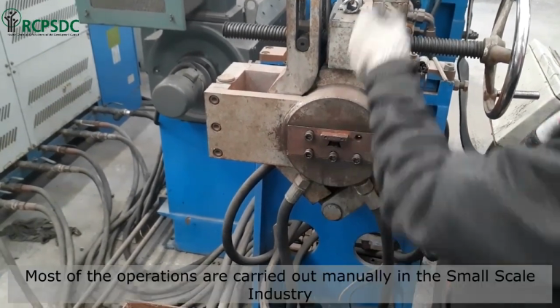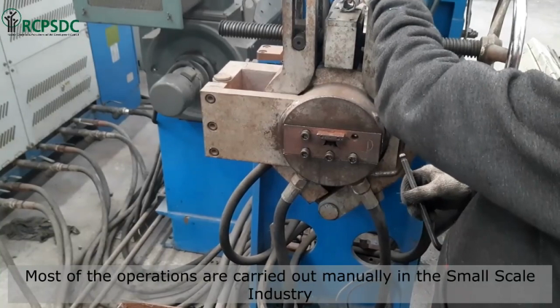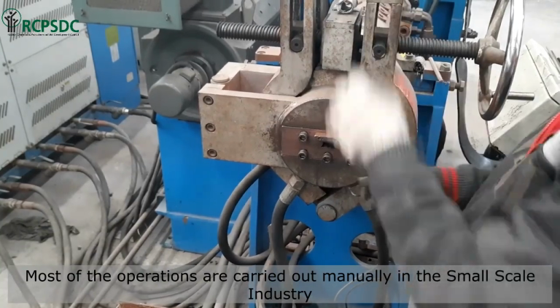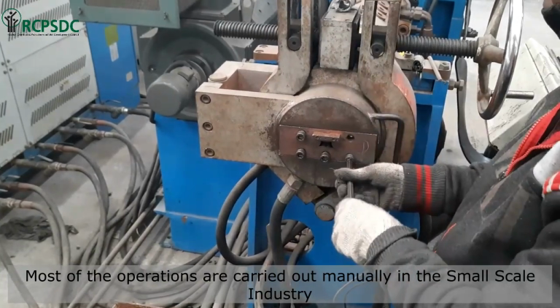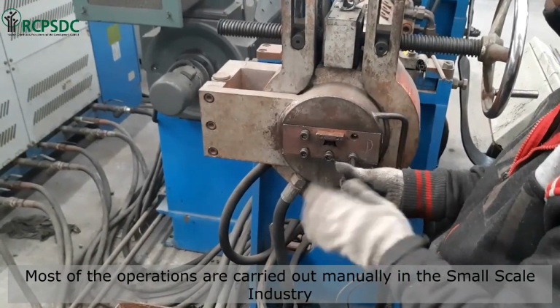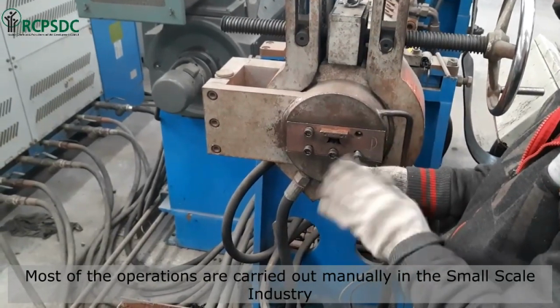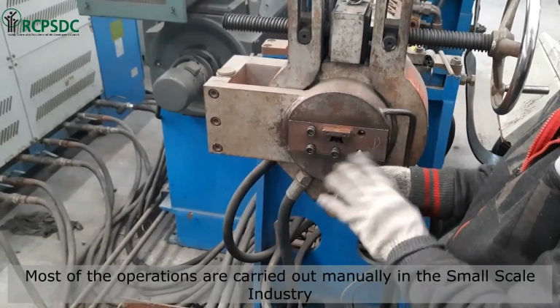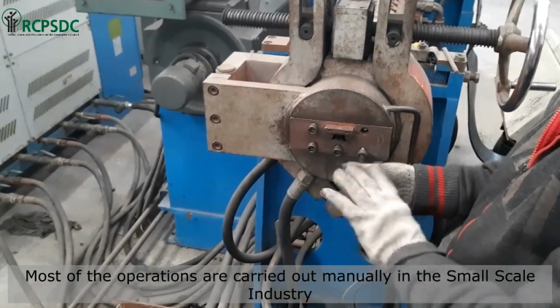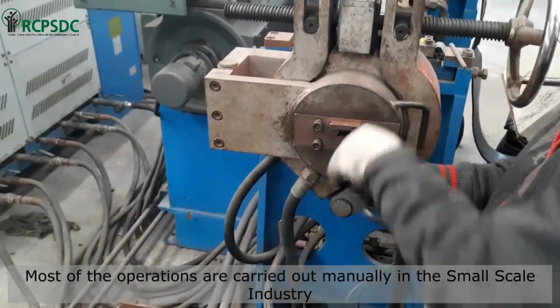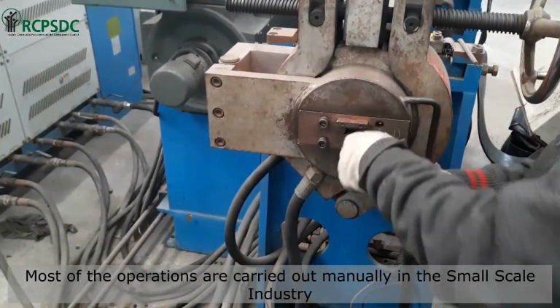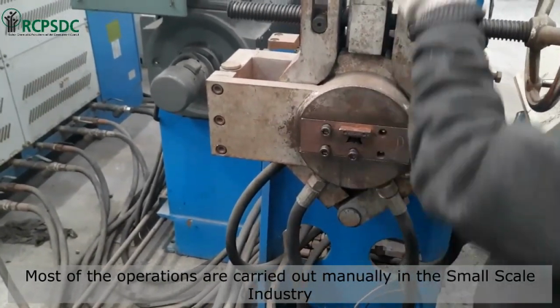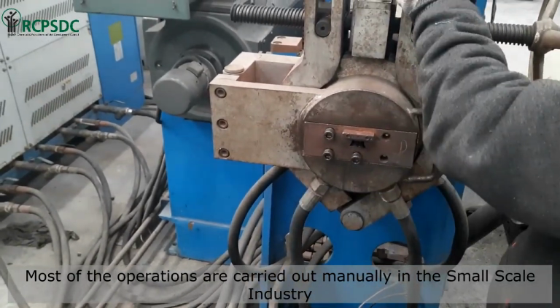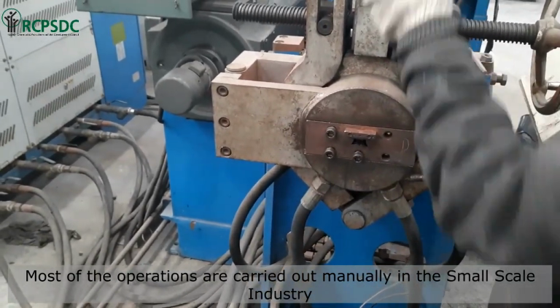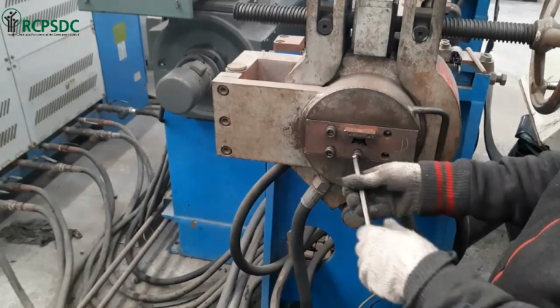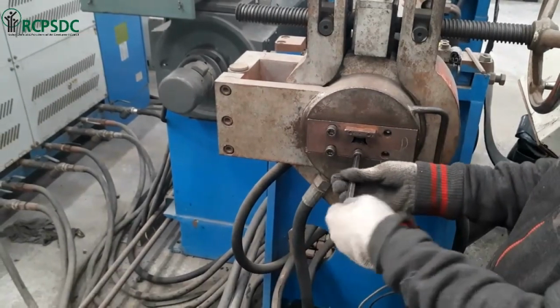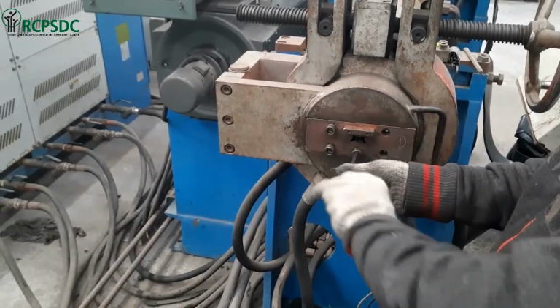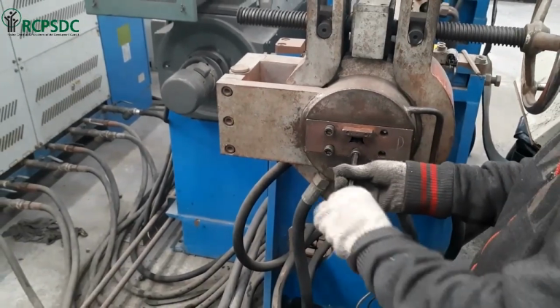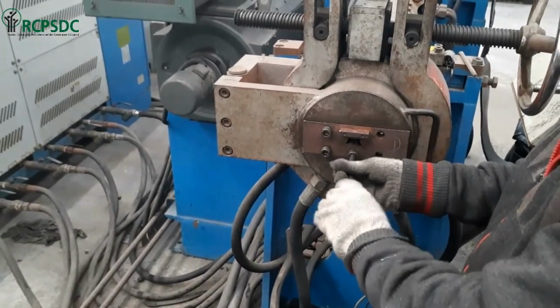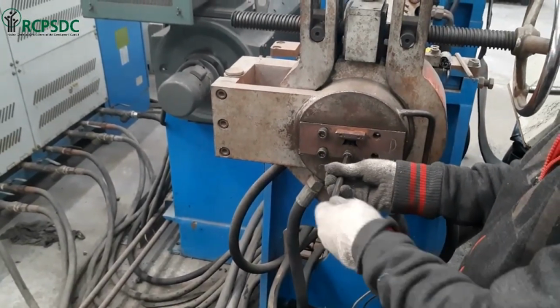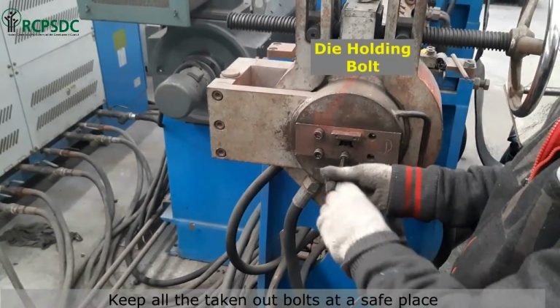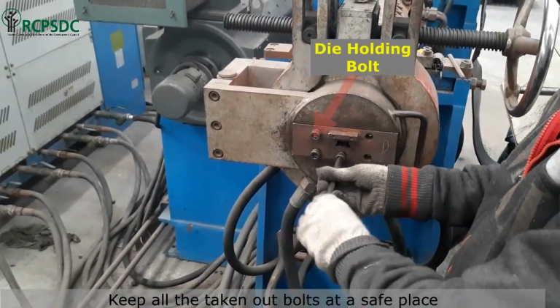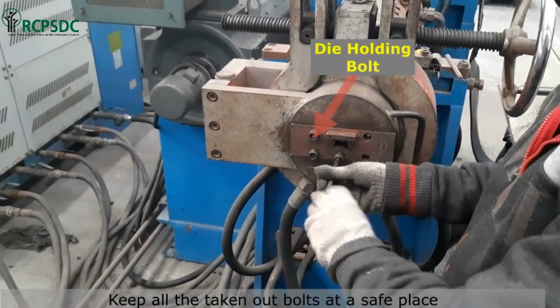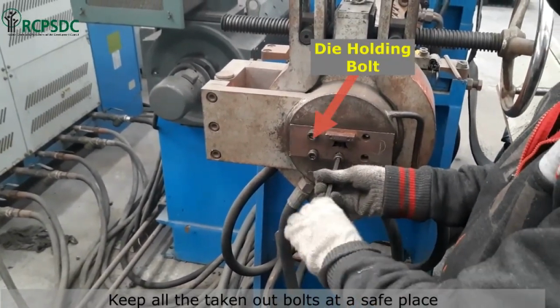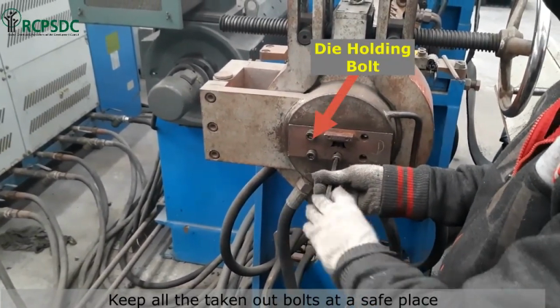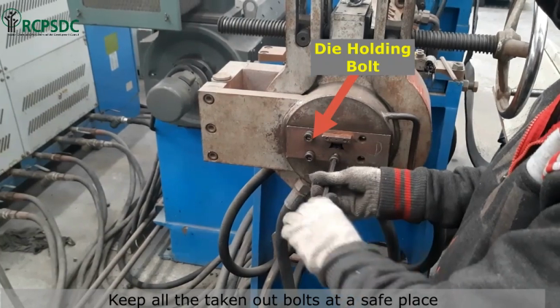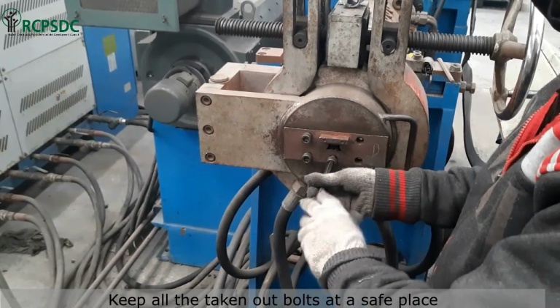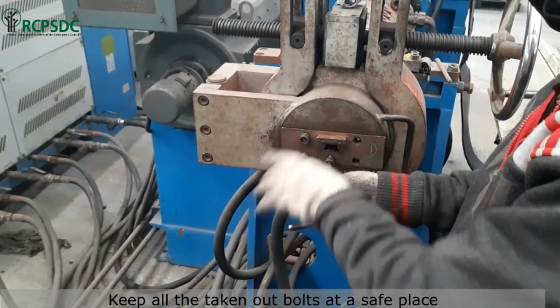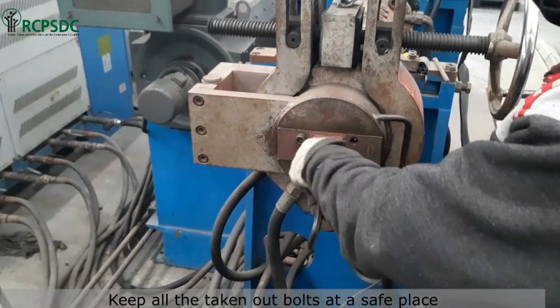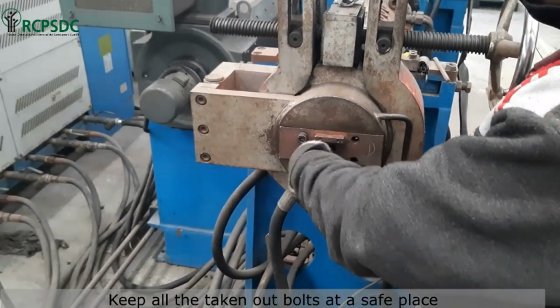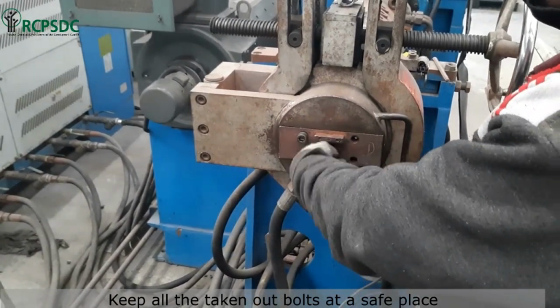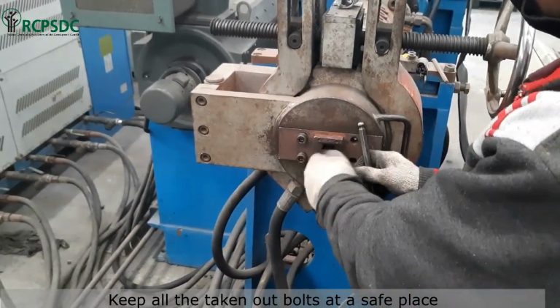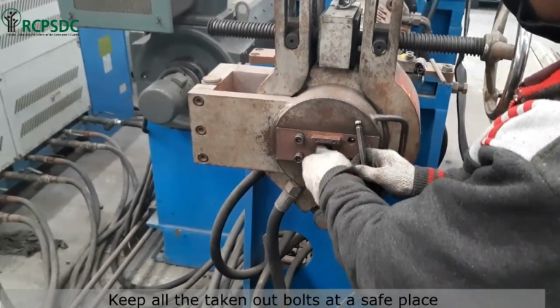Please note that this video is shot at a small scale industry, where most of the operations are manual. Keep all the bolts in a safe place so that you can find them easily while fitting the new die in the extruder.